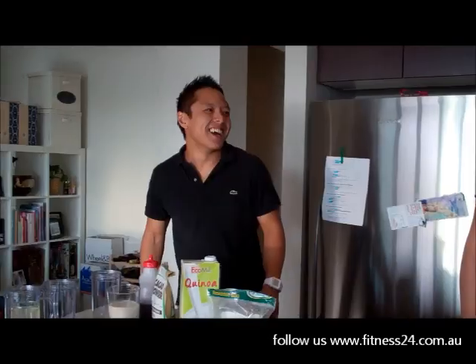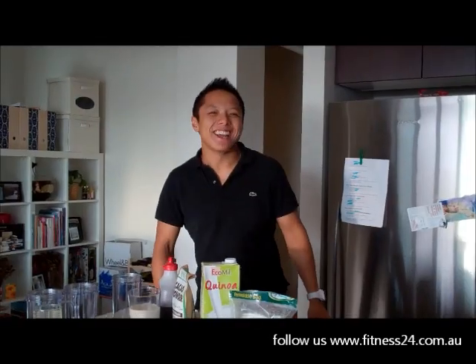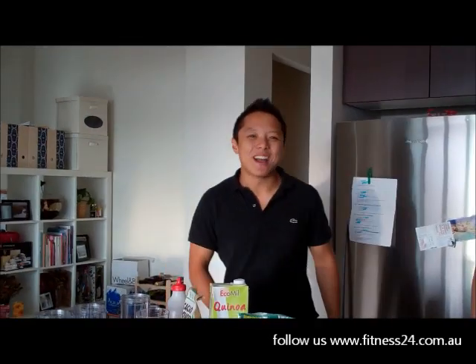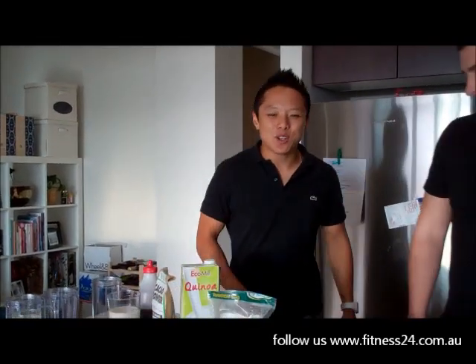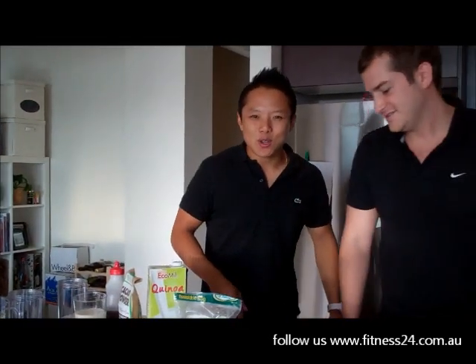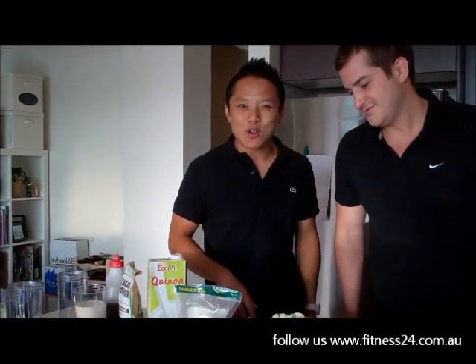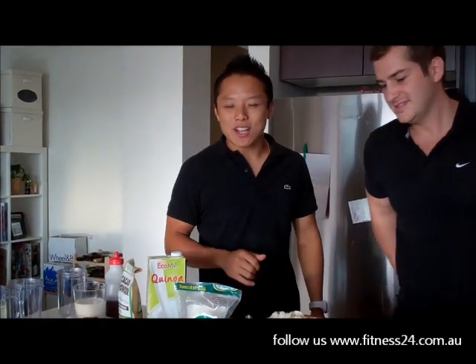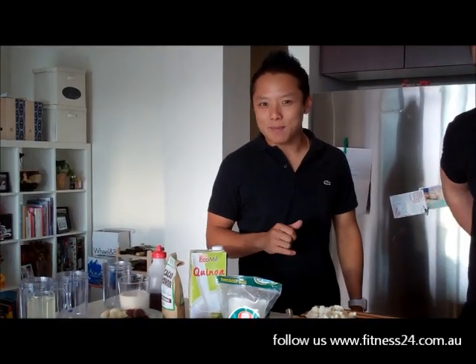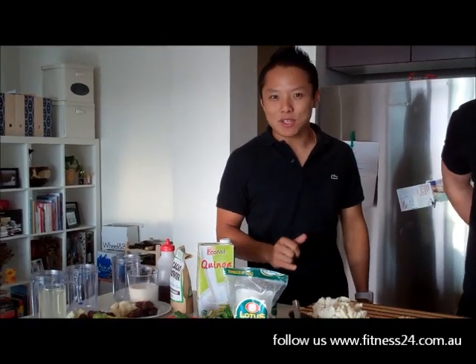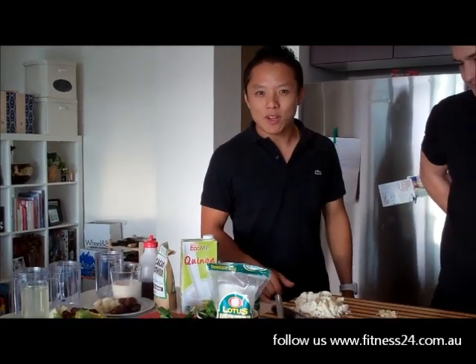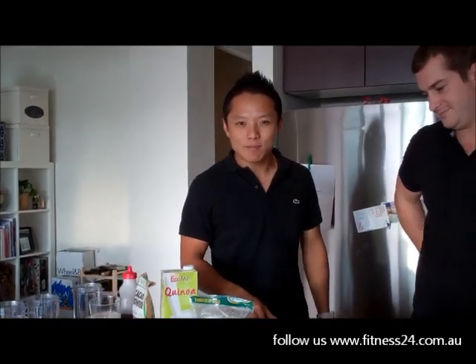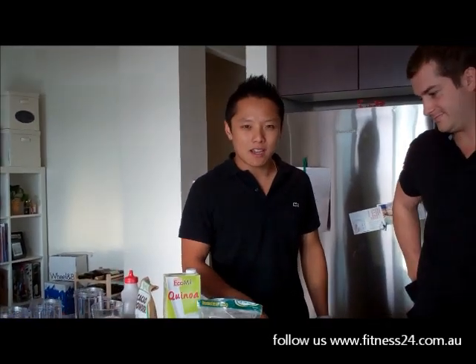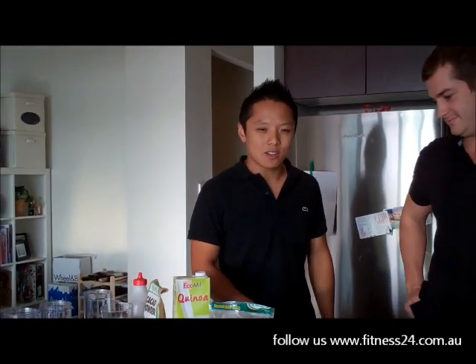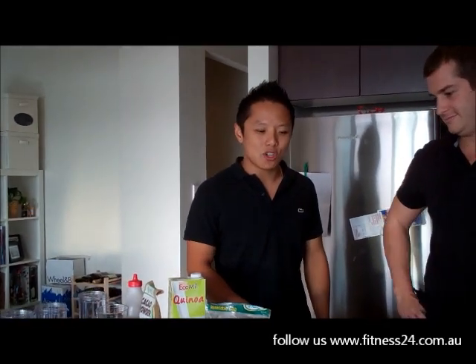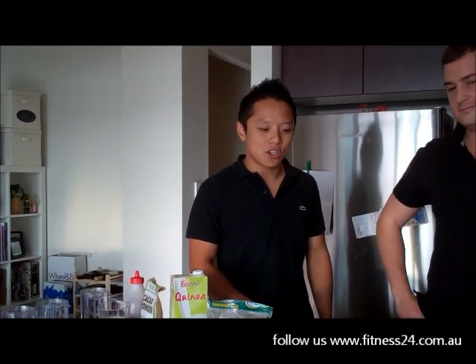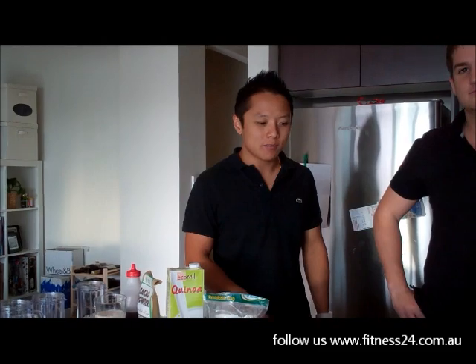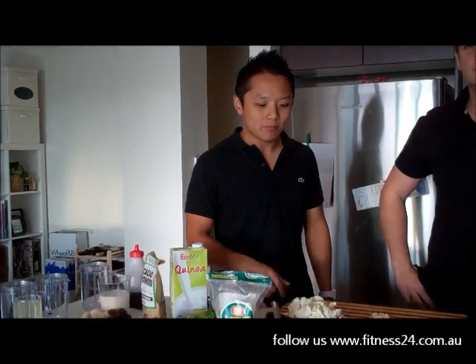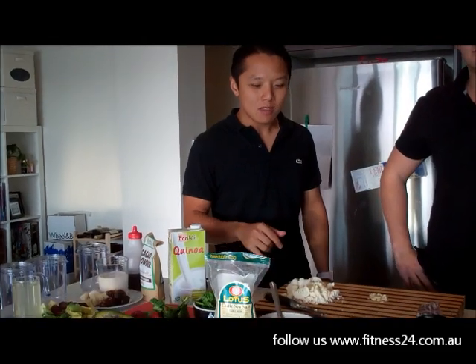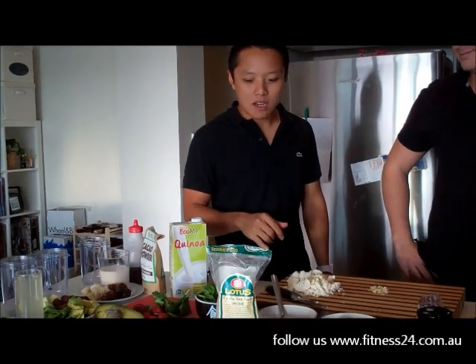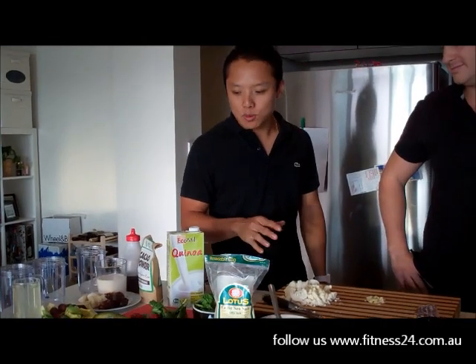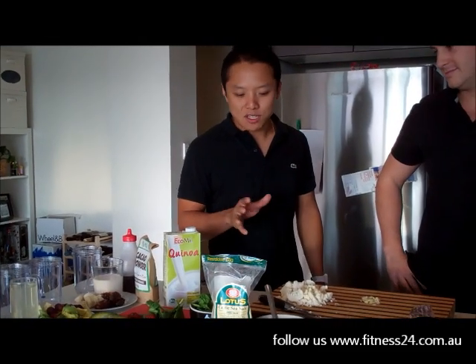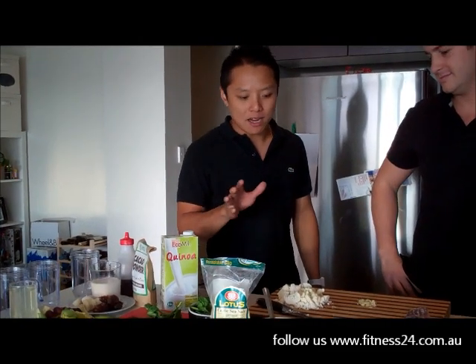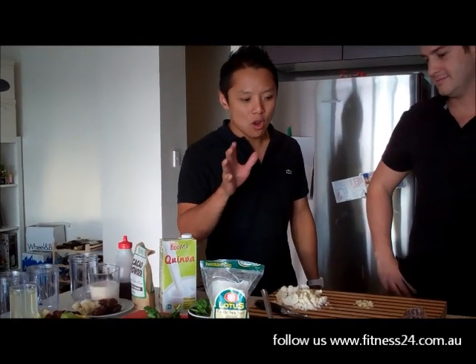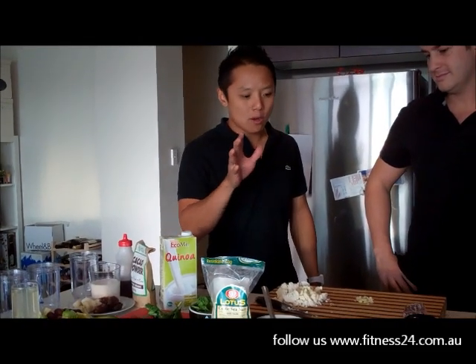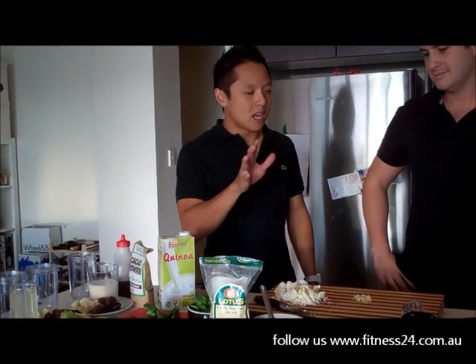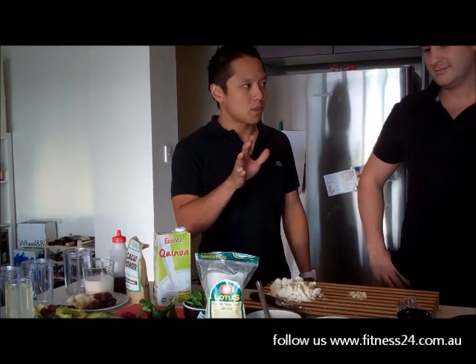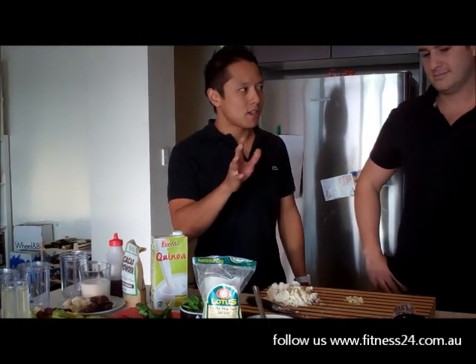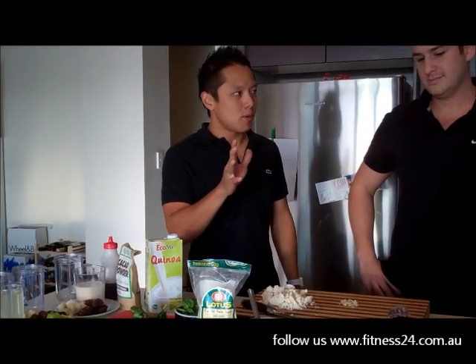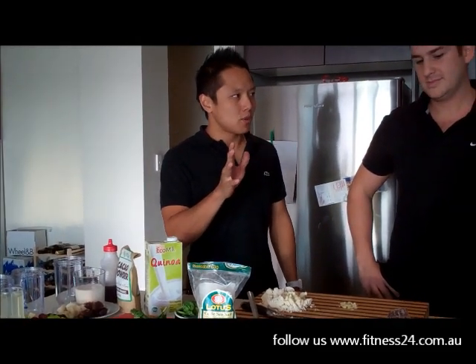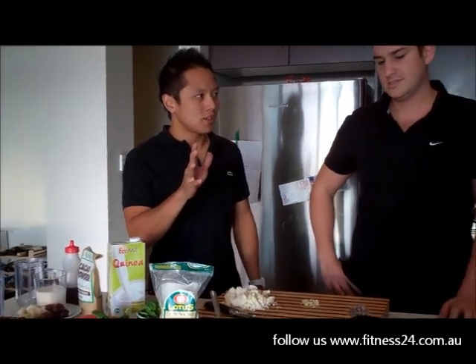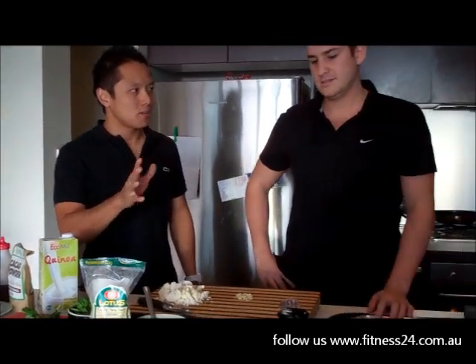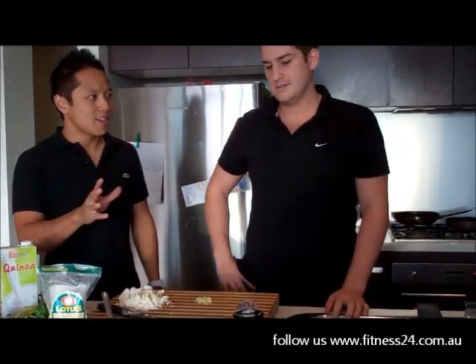Okay, we're doing a cooking show this morning. Okay, a new kitchen here. So we're going to explain what Sam's doing. Sam, what are you doing this morning?